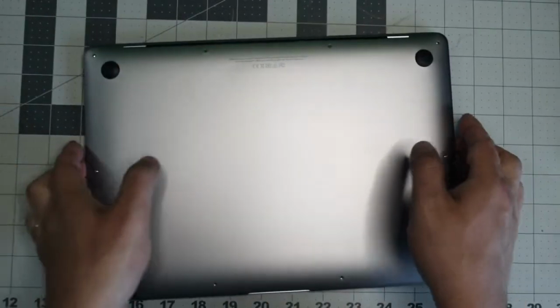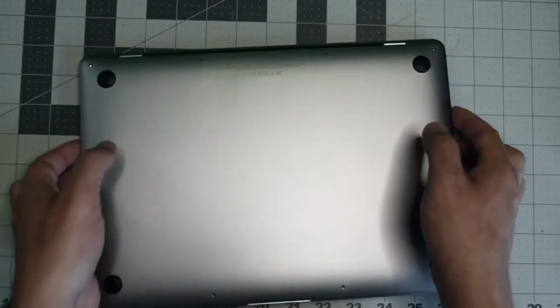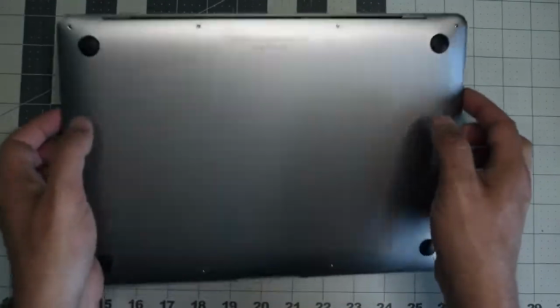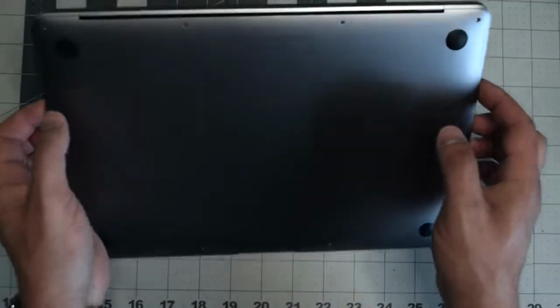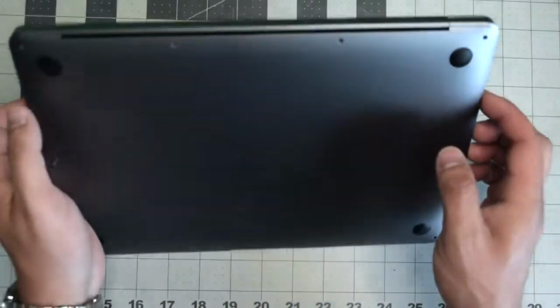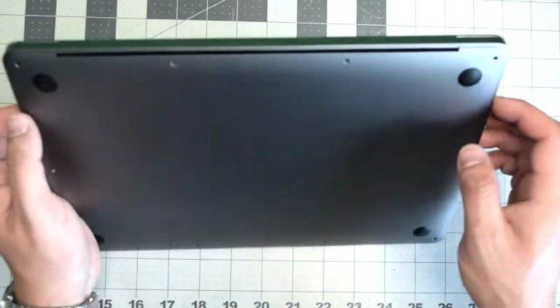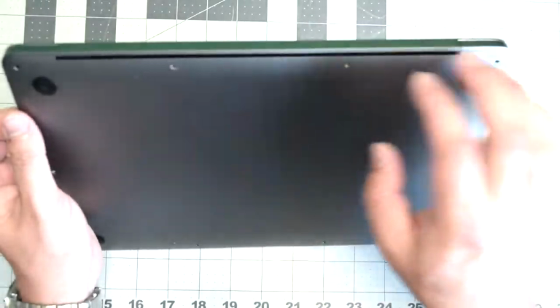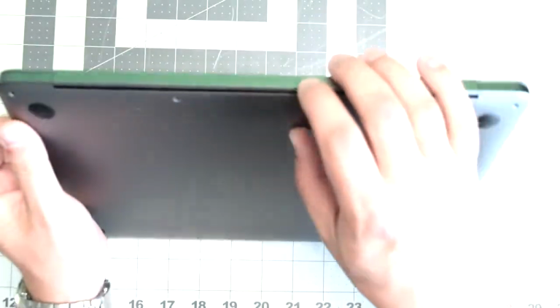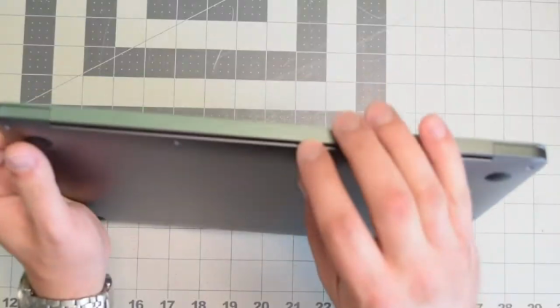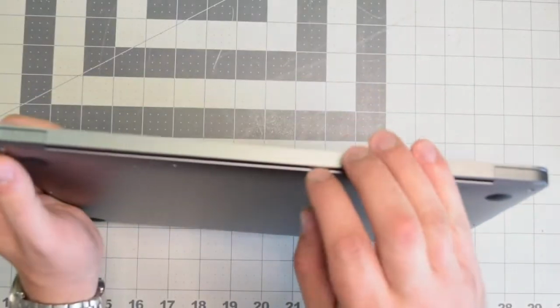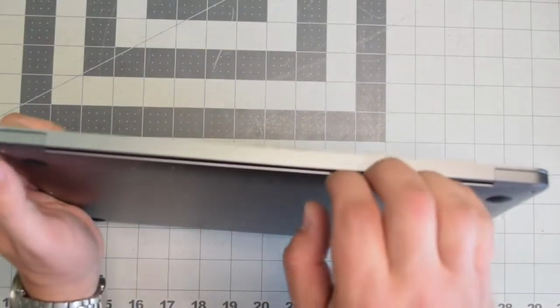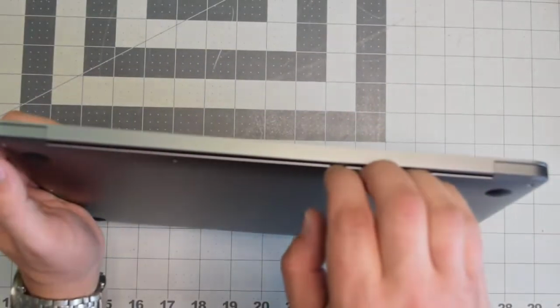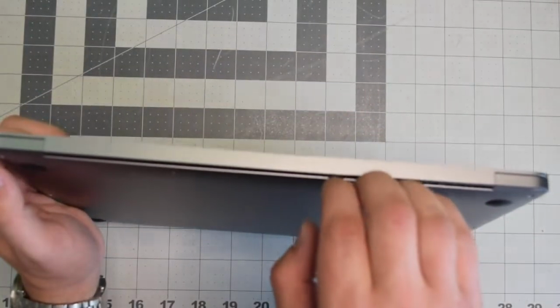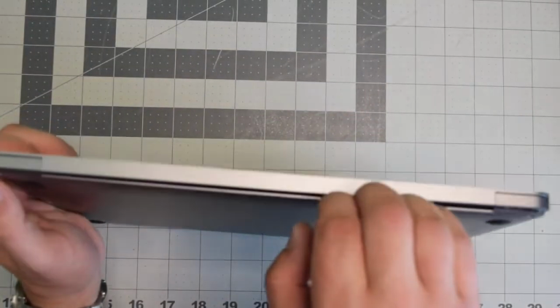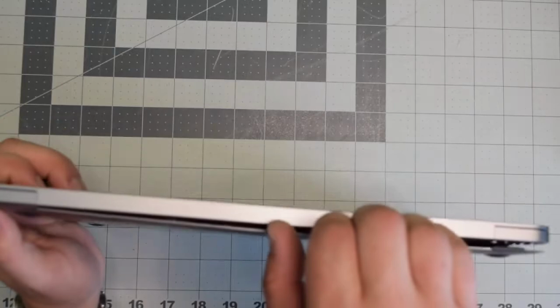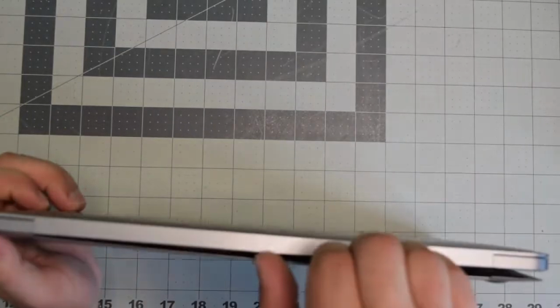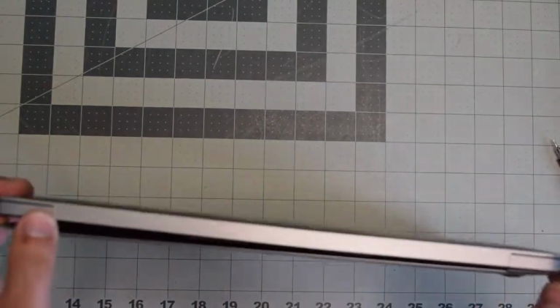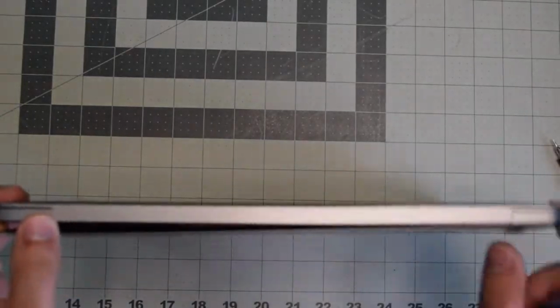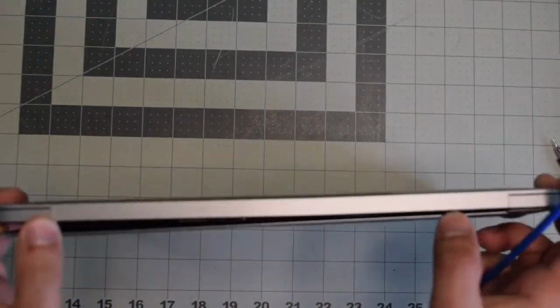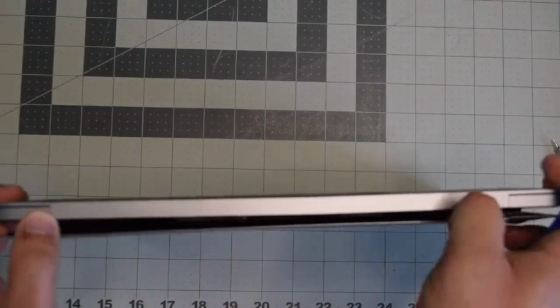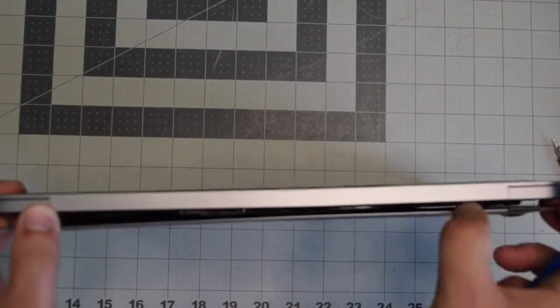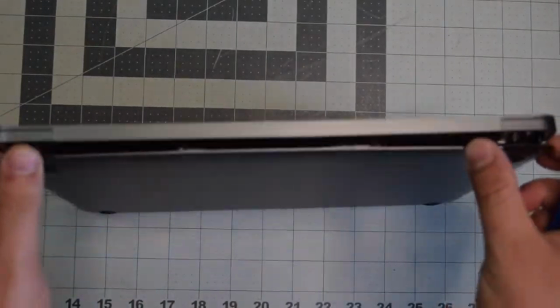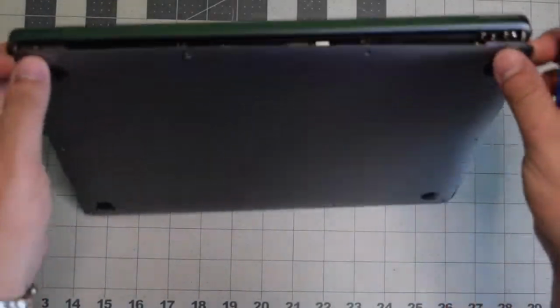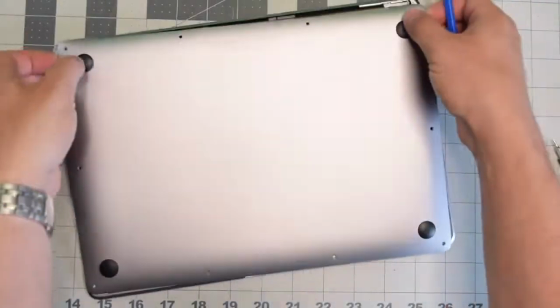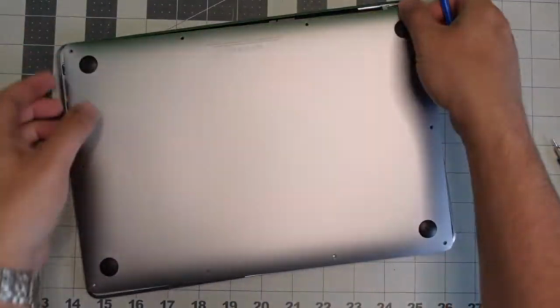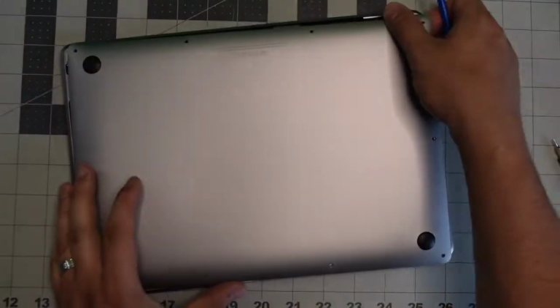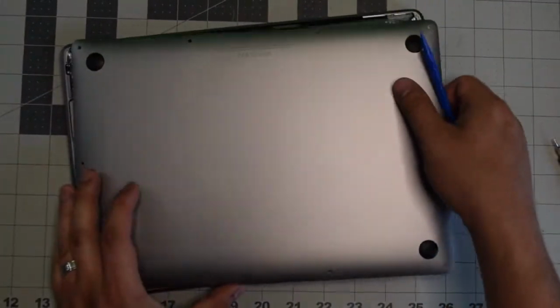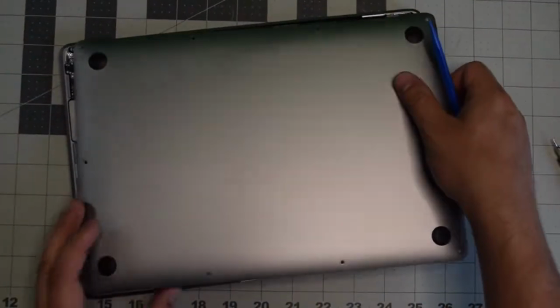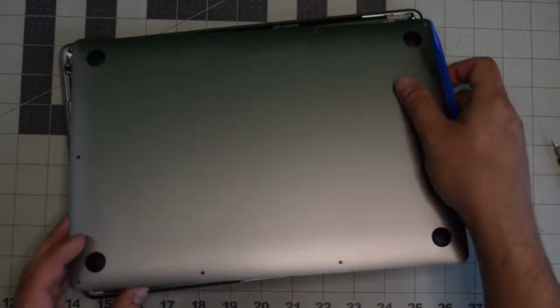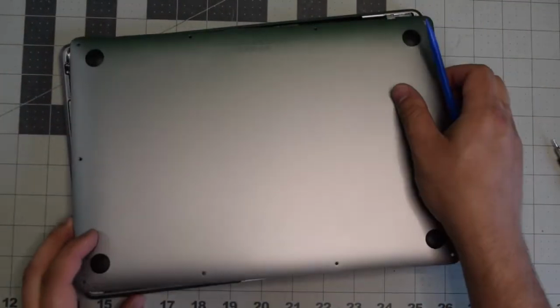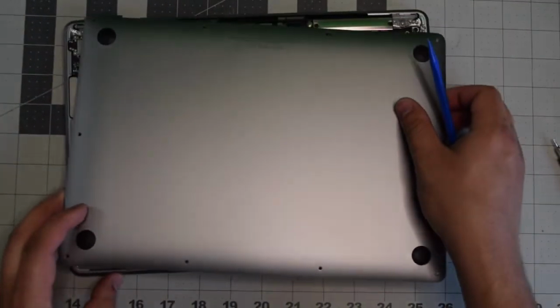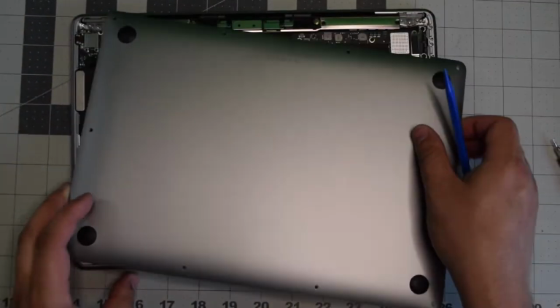Once the screws are removed, lift up the MacBook — you'll need to pry apart the cover. It's clipped in, so with just a little bit of resistance you should be able to pop it right off.